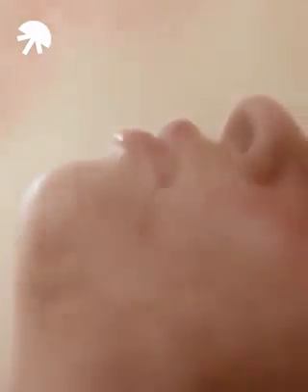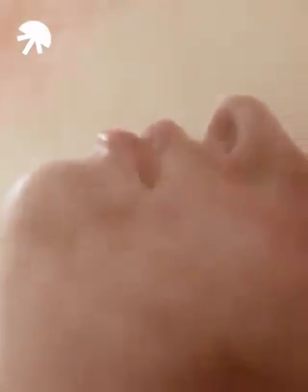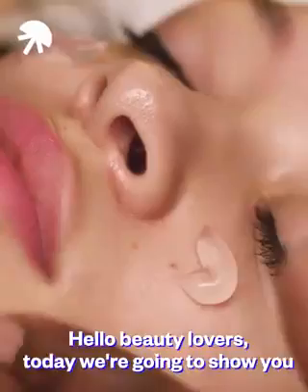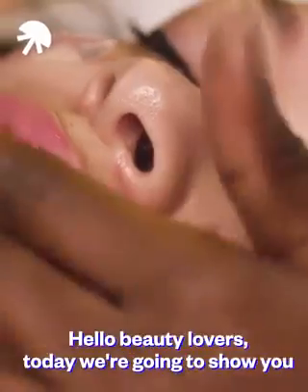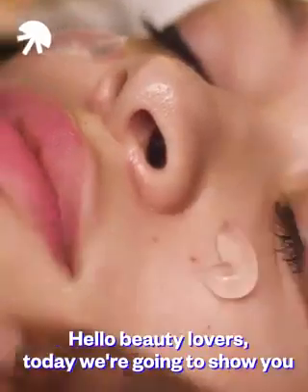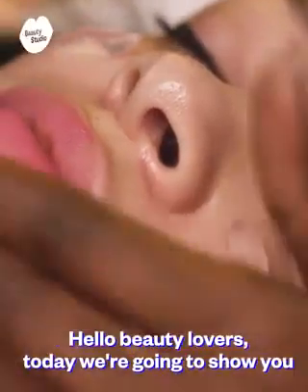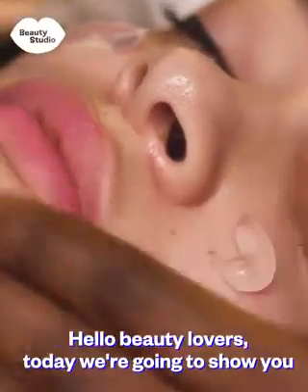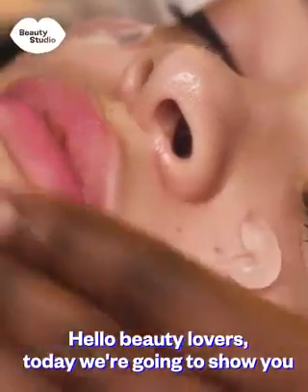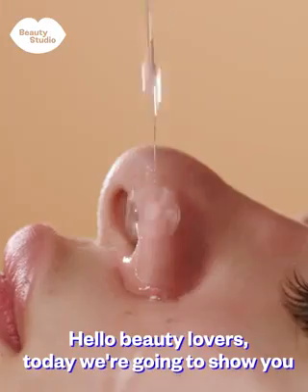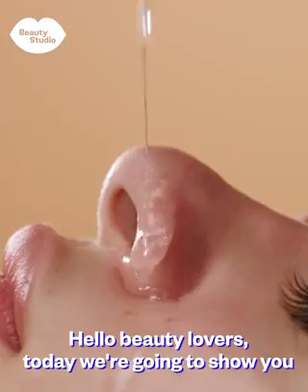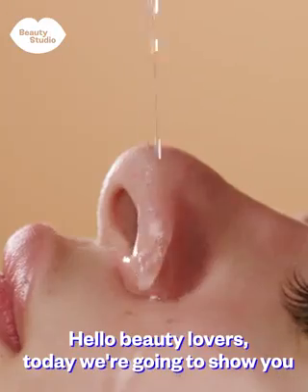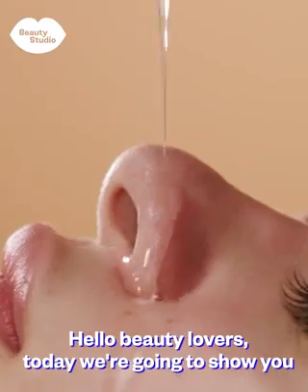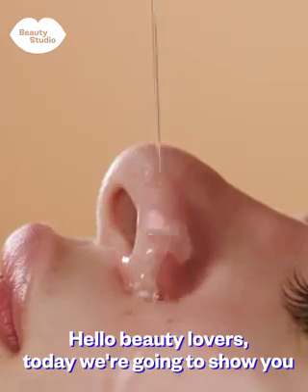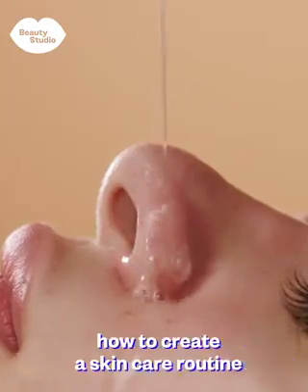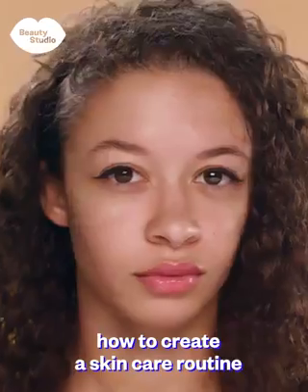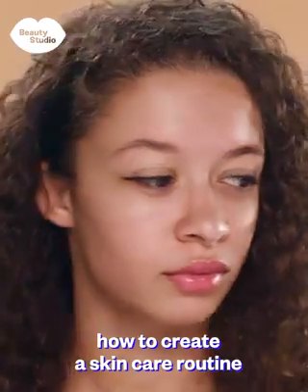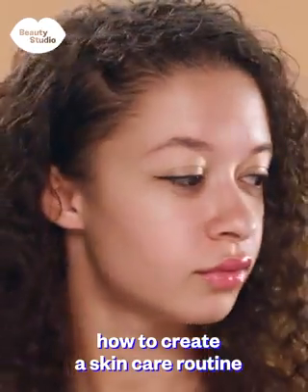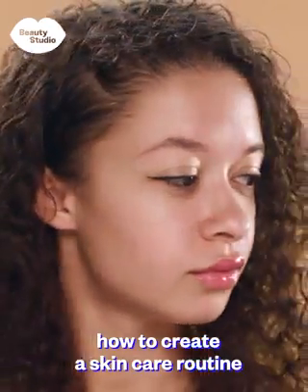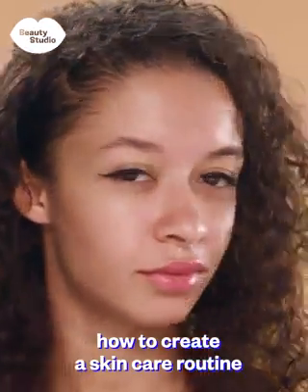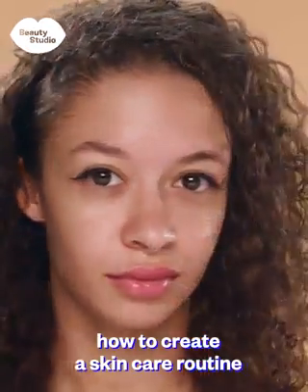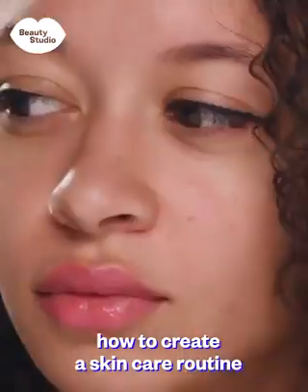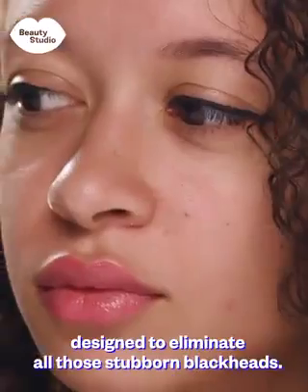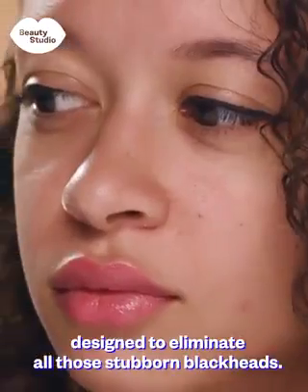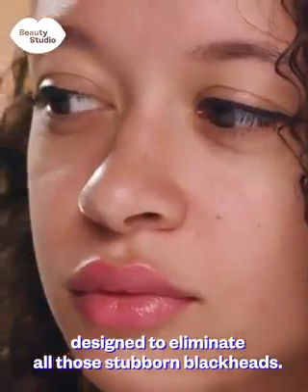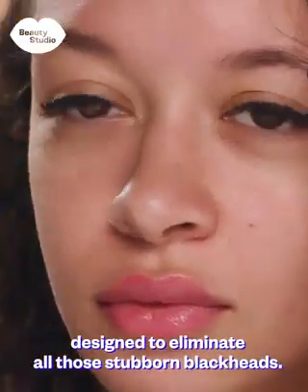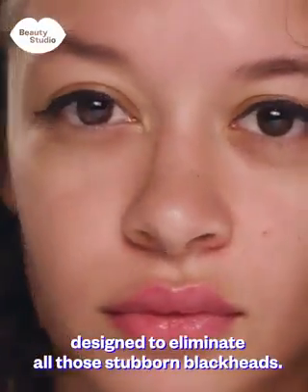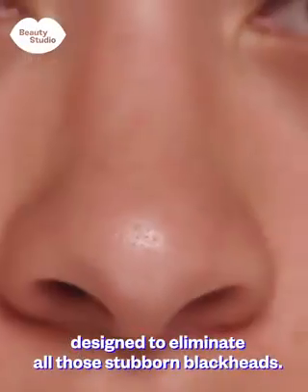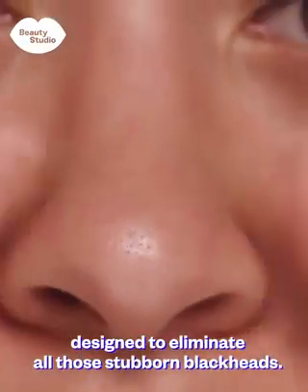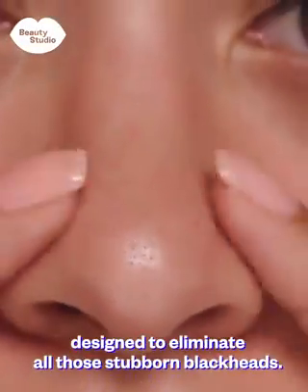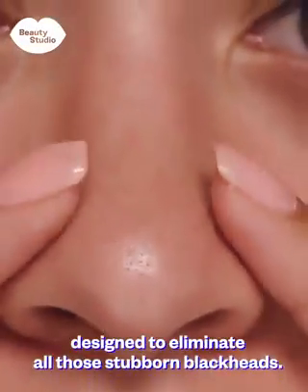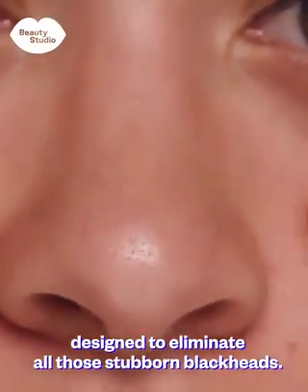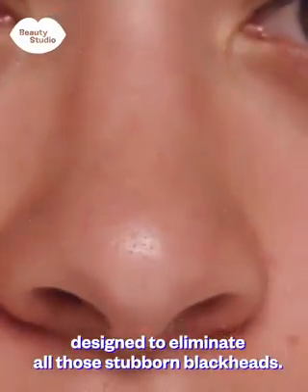Hello beauty lovers. Today we're going to show you how to create a skincare routine designed to eliminate all those stubborn blackheads.